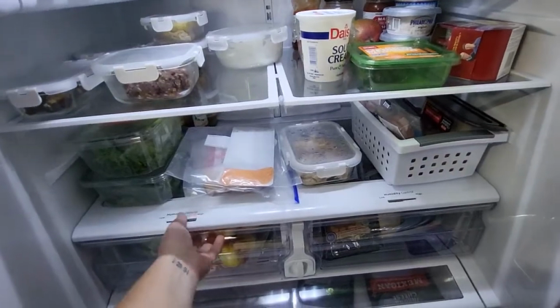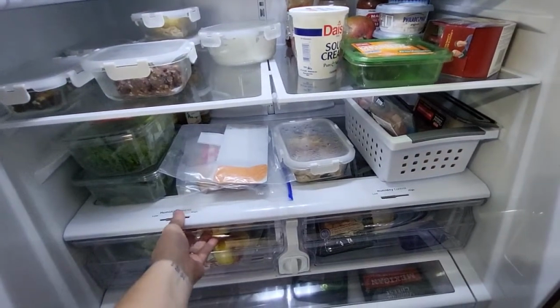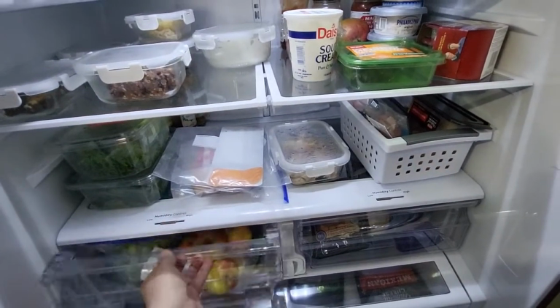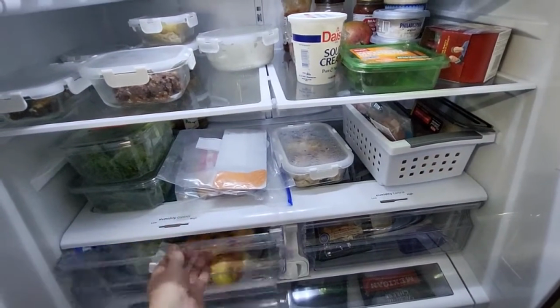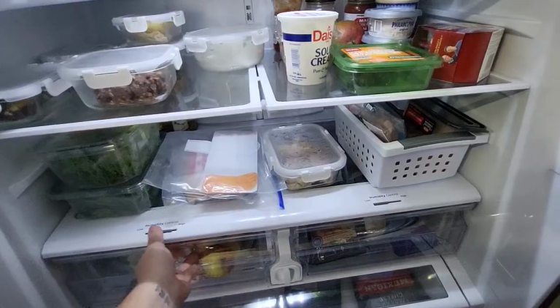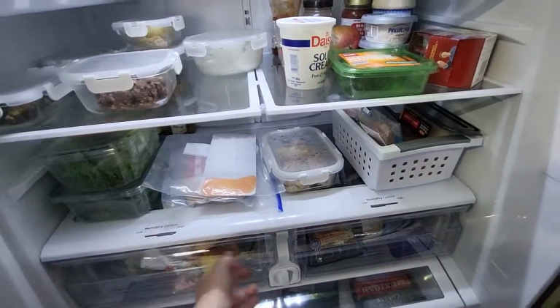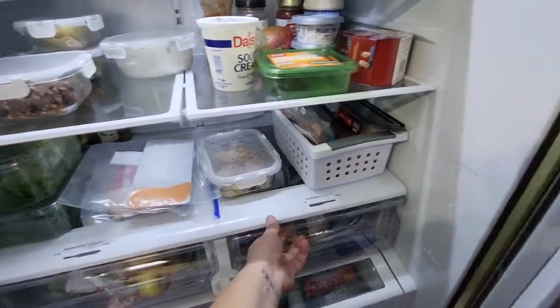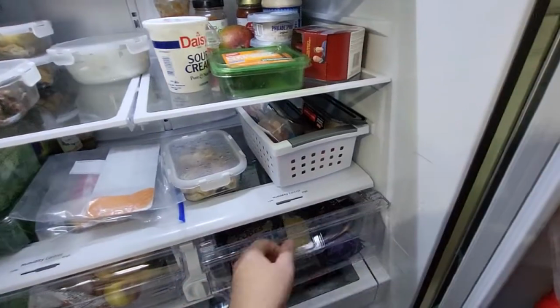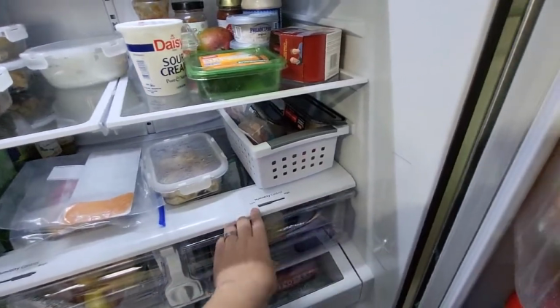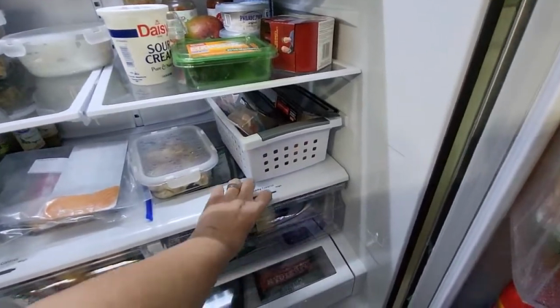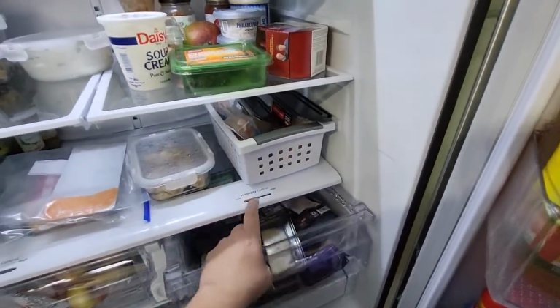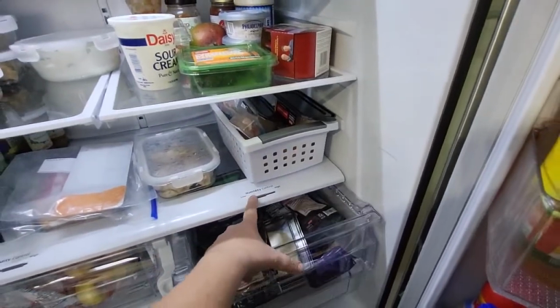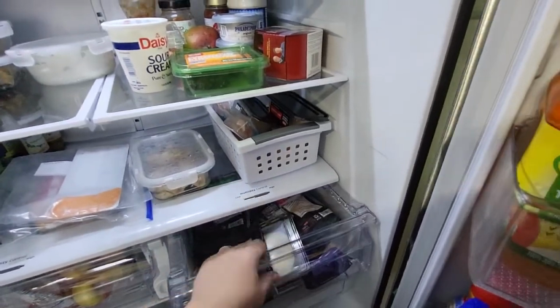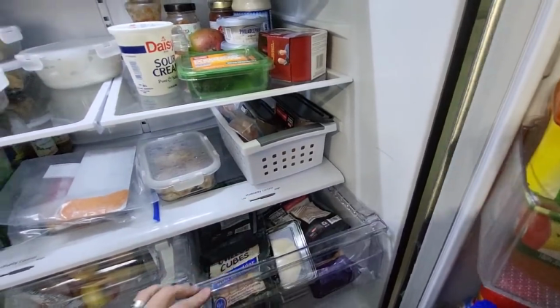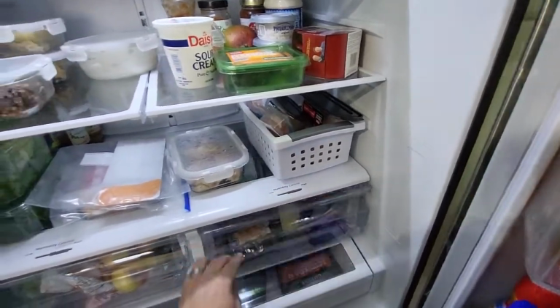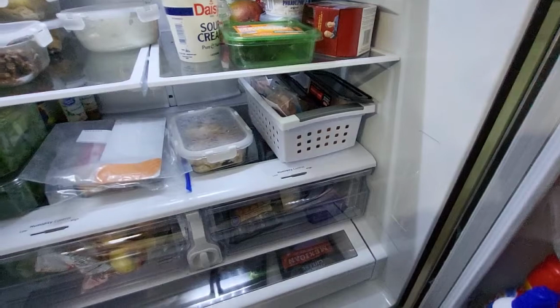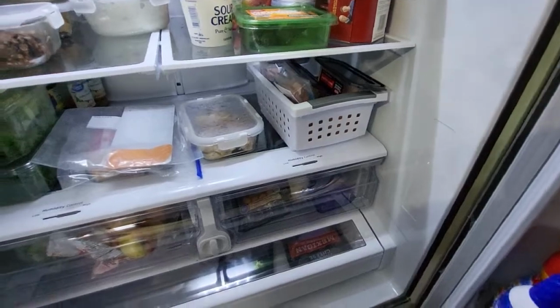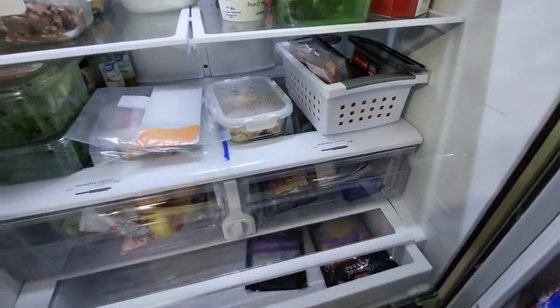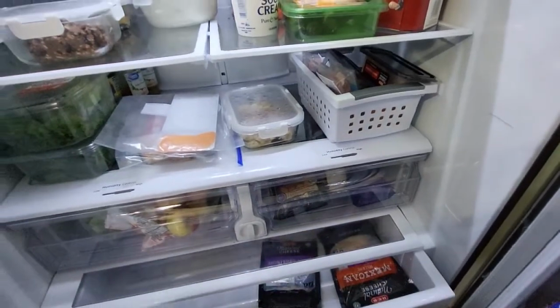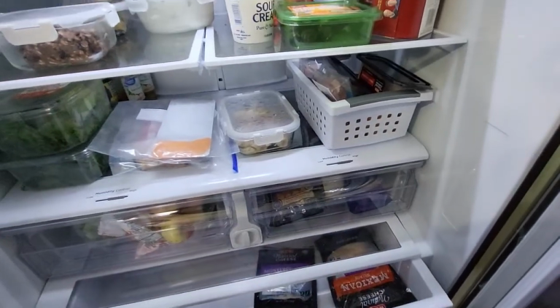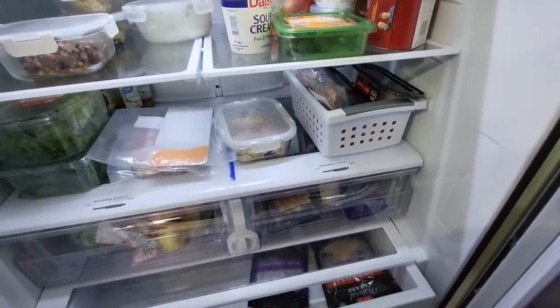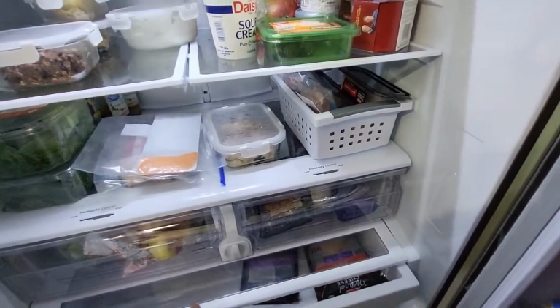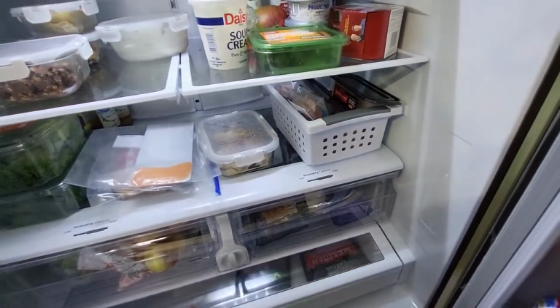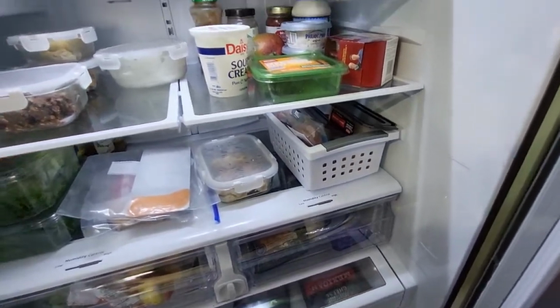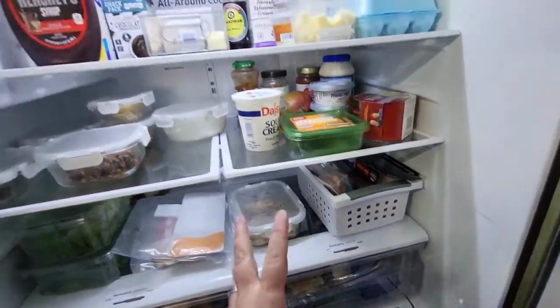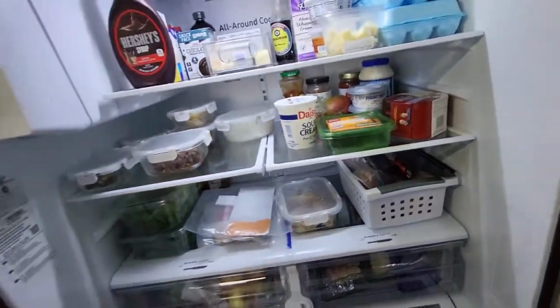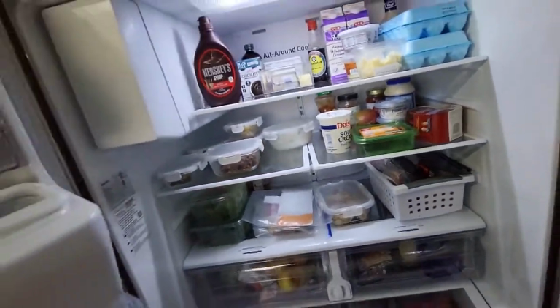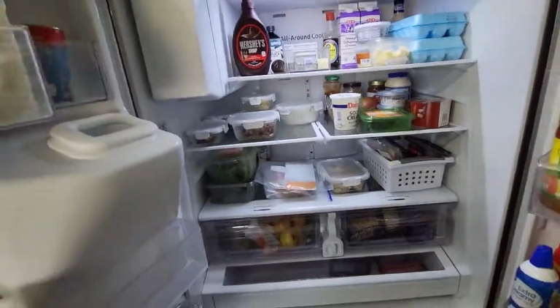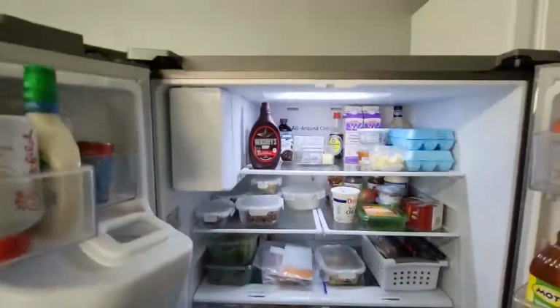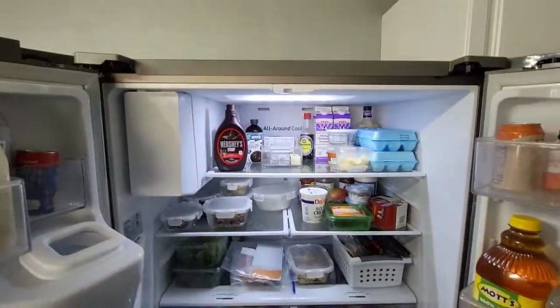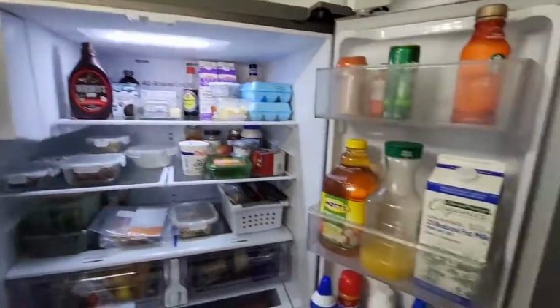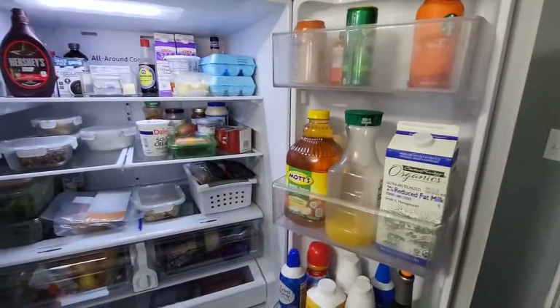You have two drawers here that are humidity controlled for your fruits and vegetables. You also have a meat drawer down in your fridge. It gets crazy cold, crazy fast with that all-around cooling.